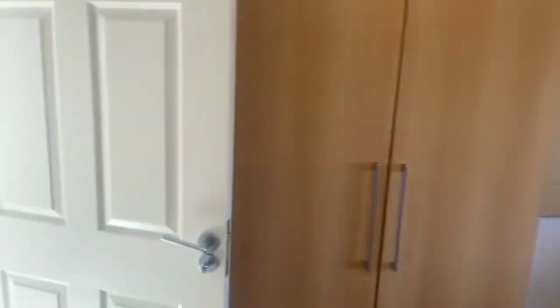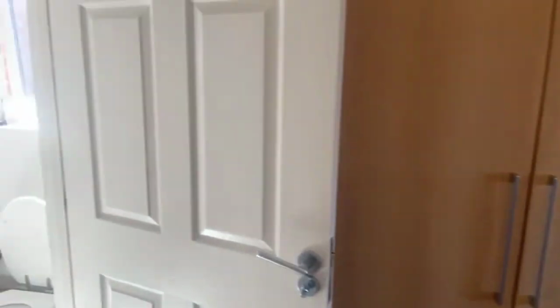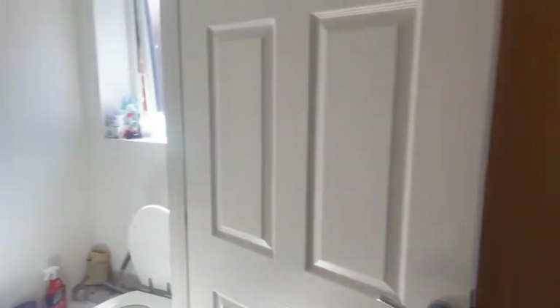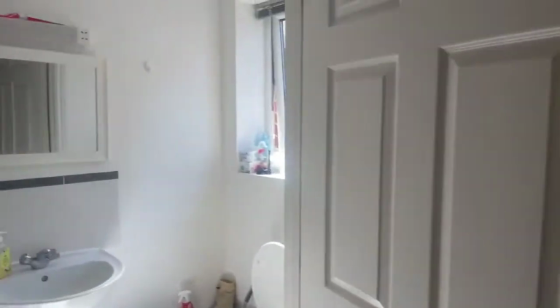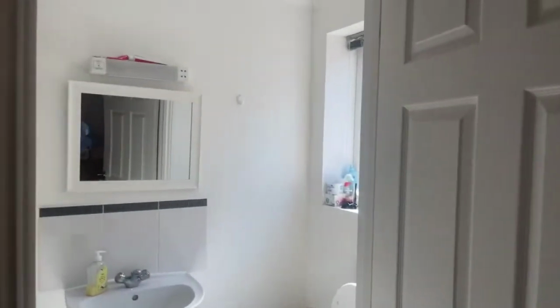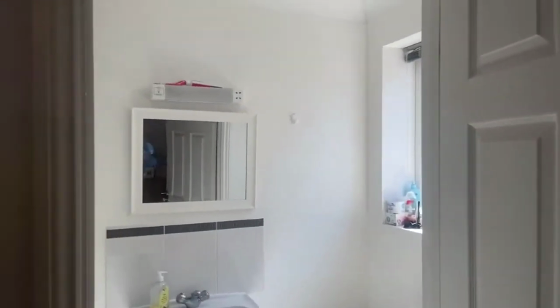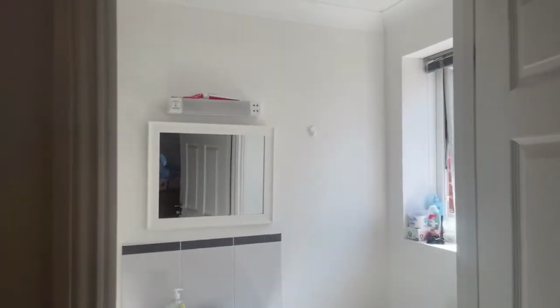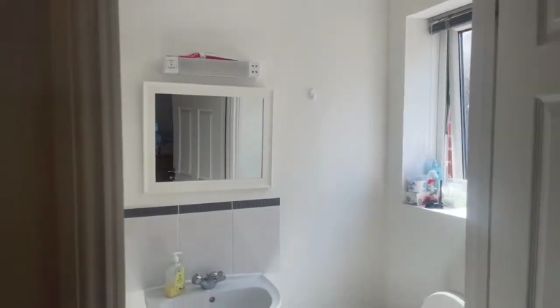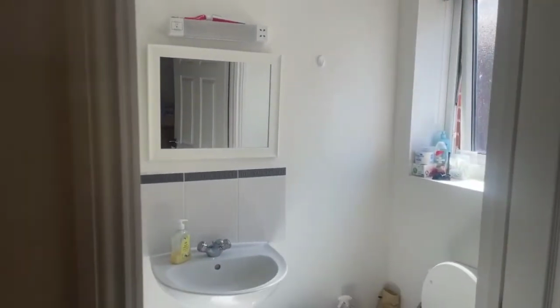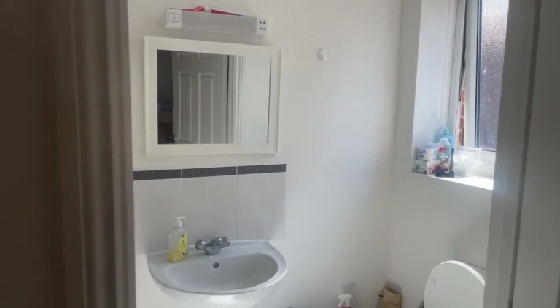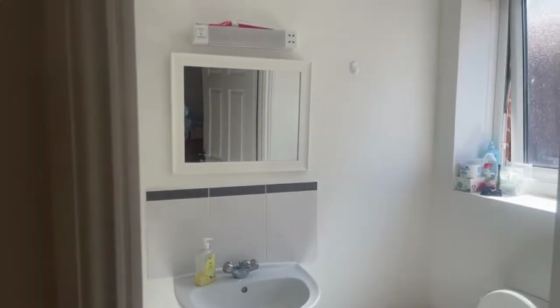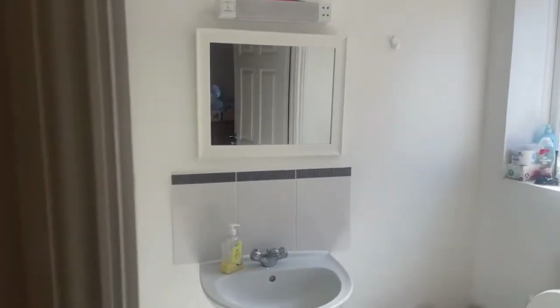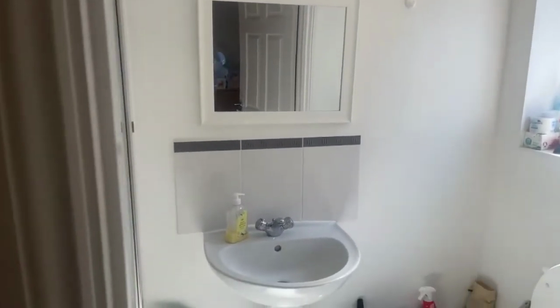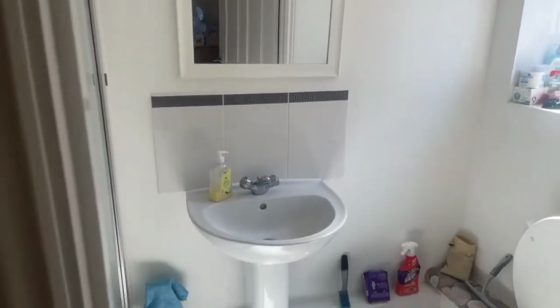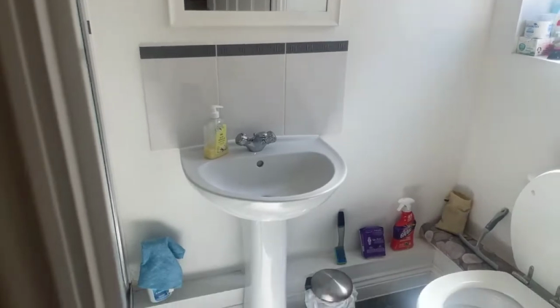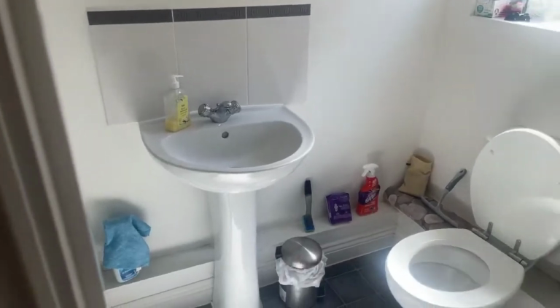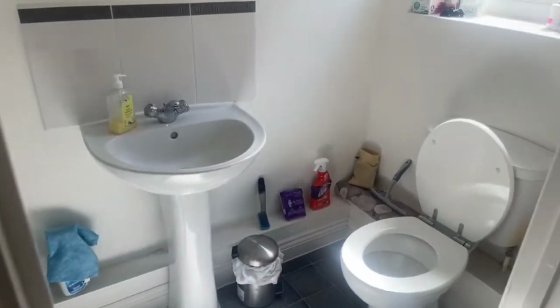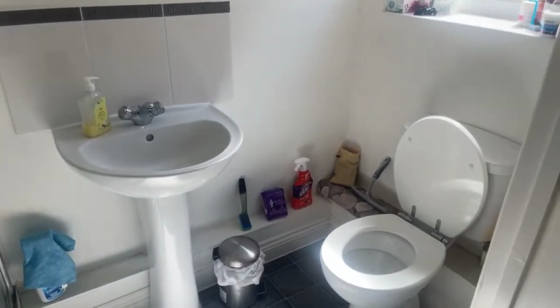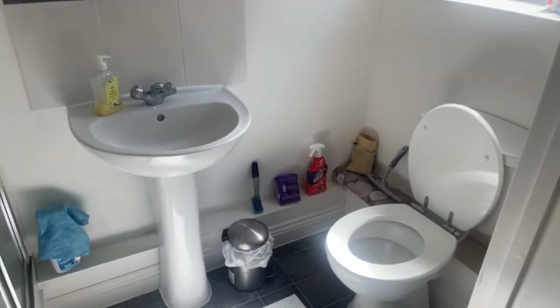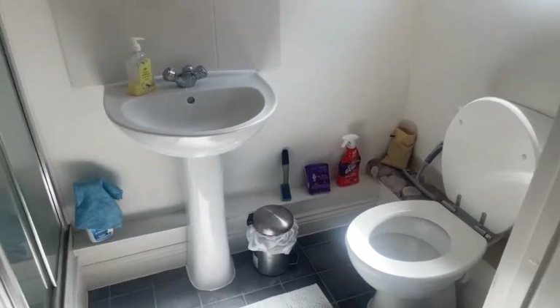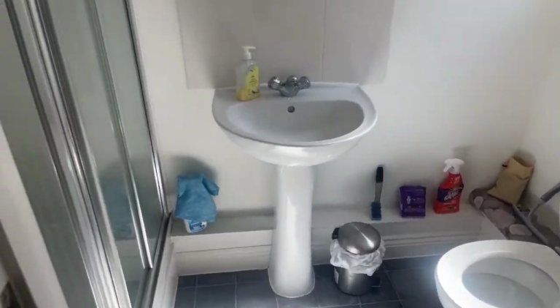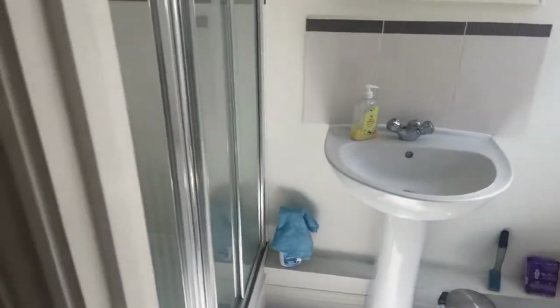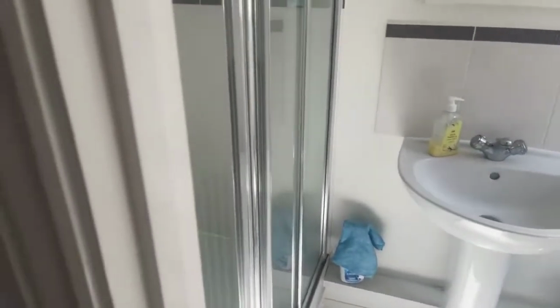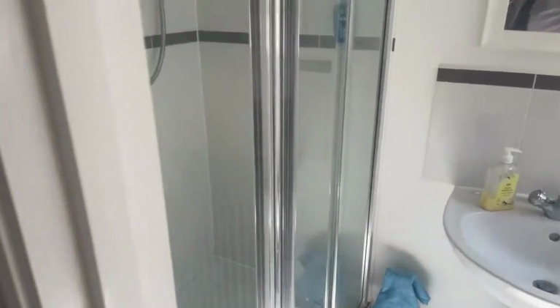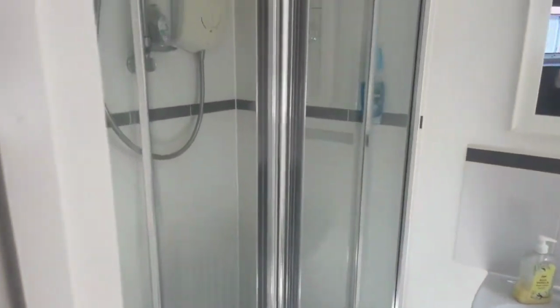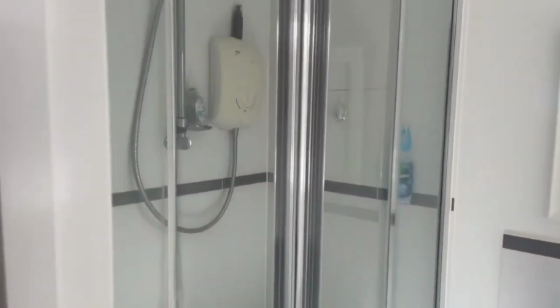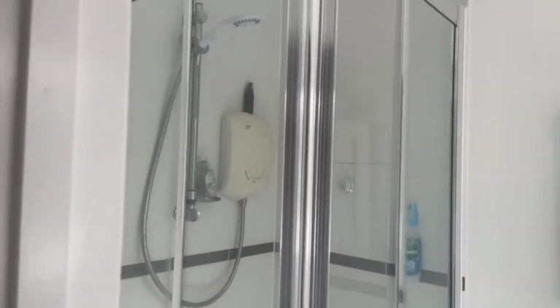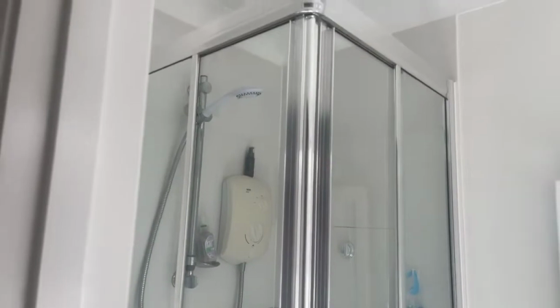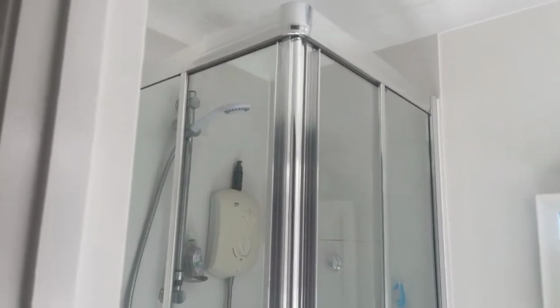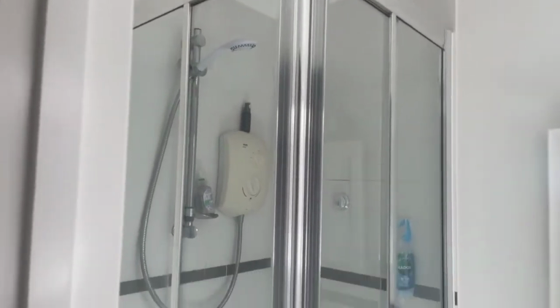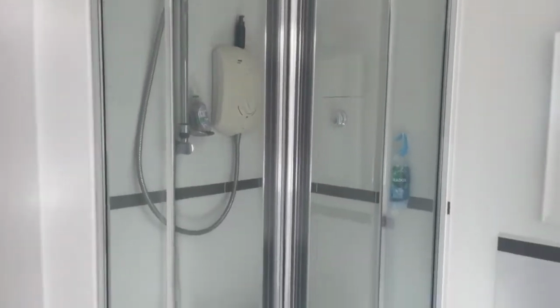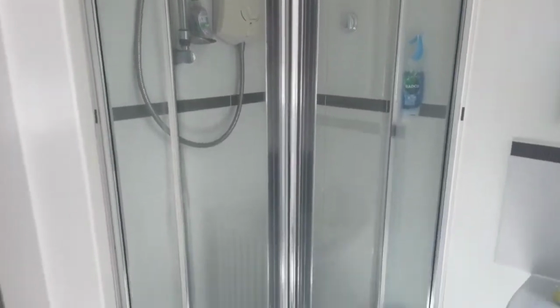You do have the ensuite in this room. So again you've got your mirror, wash basin, low level WC, and then you have the corner shower cubicle as well.